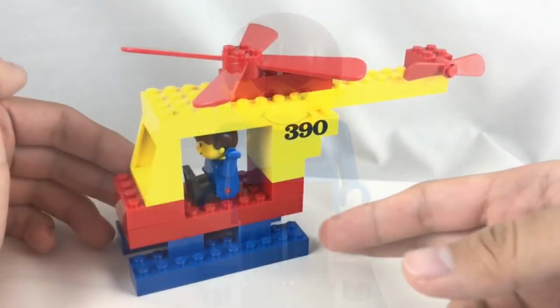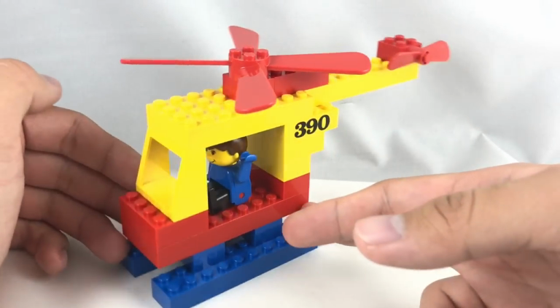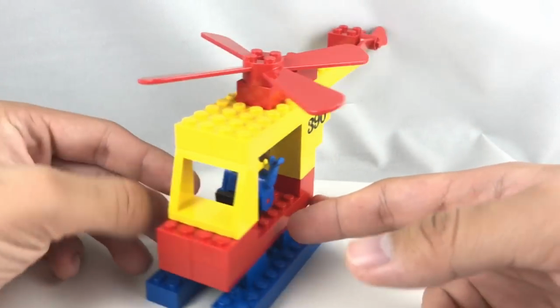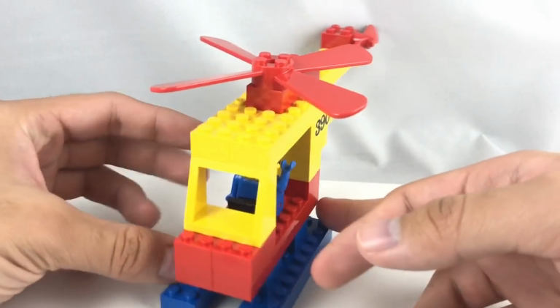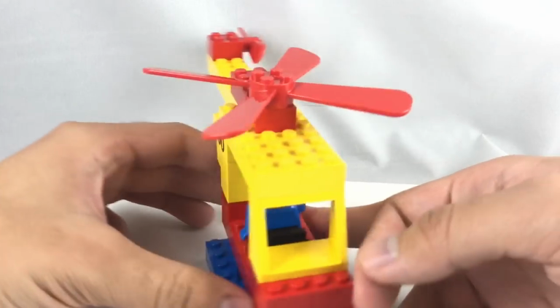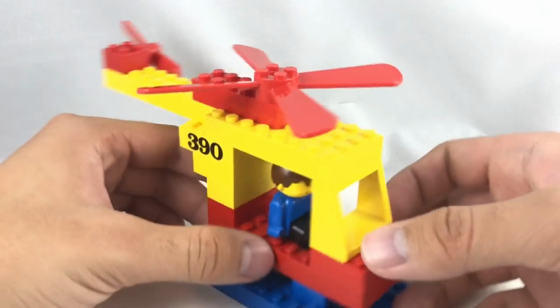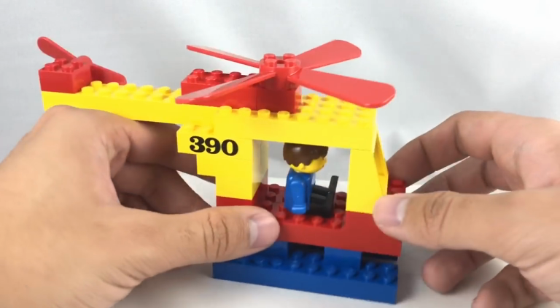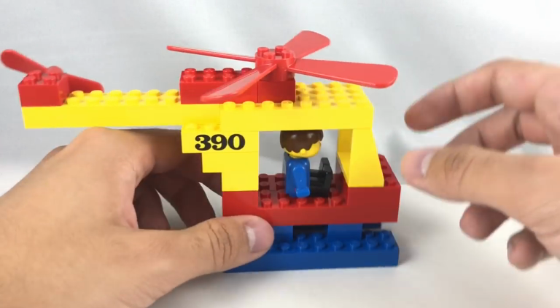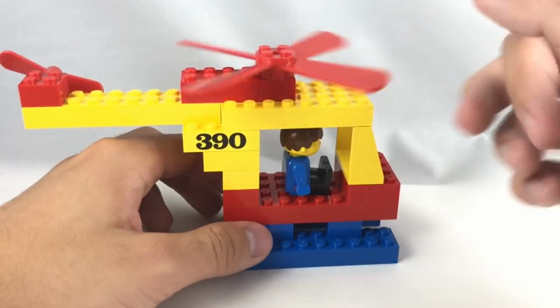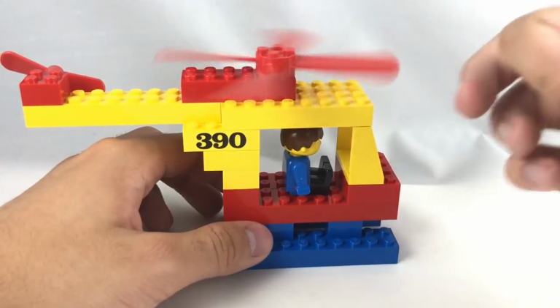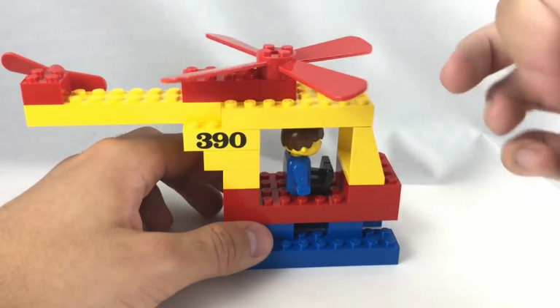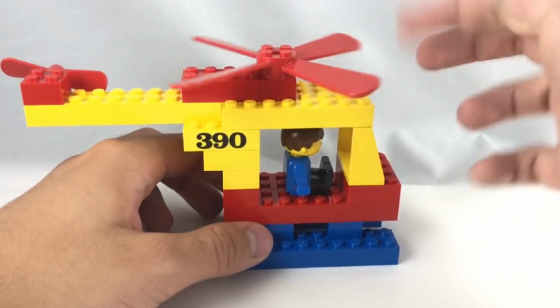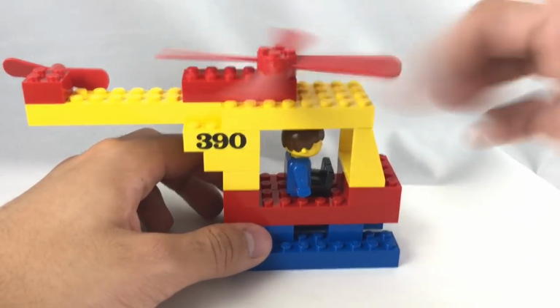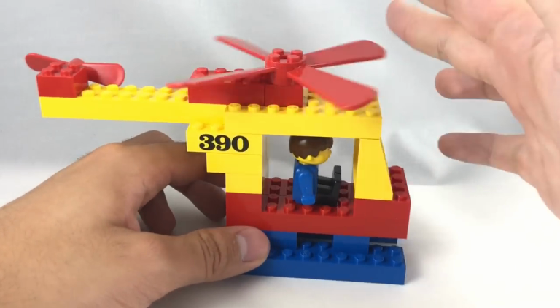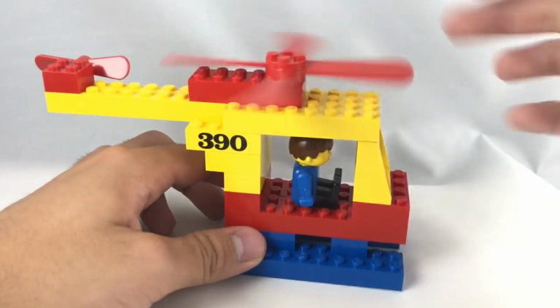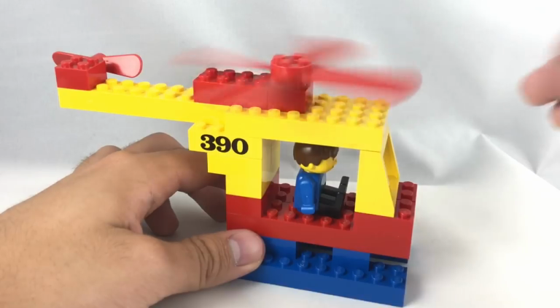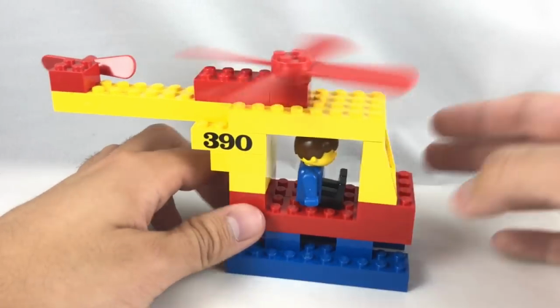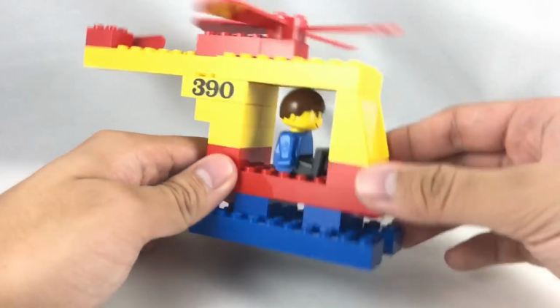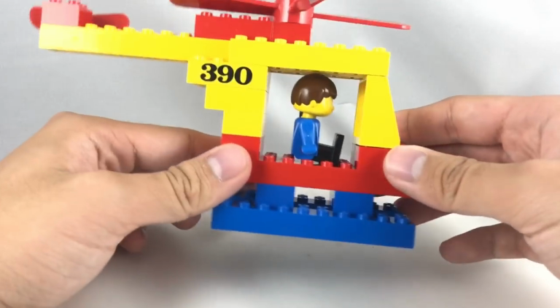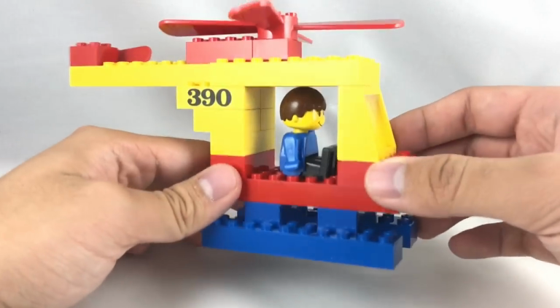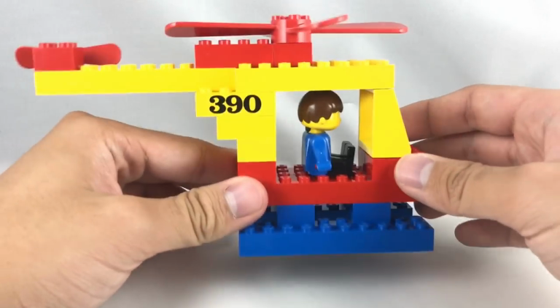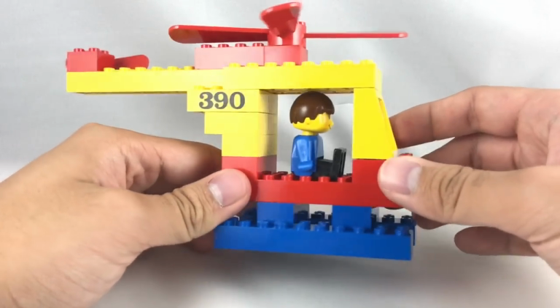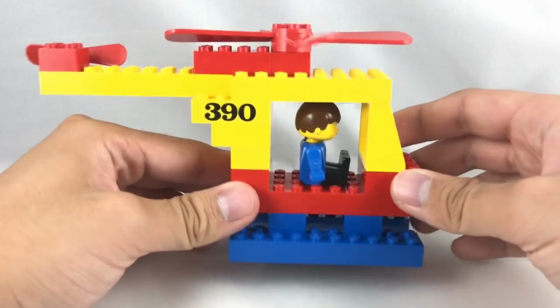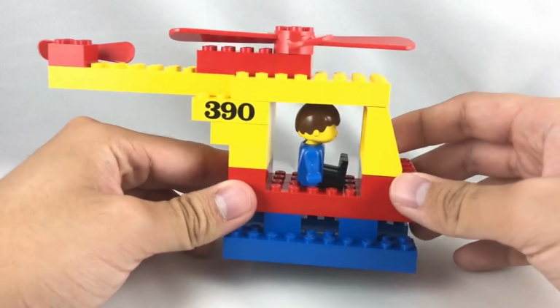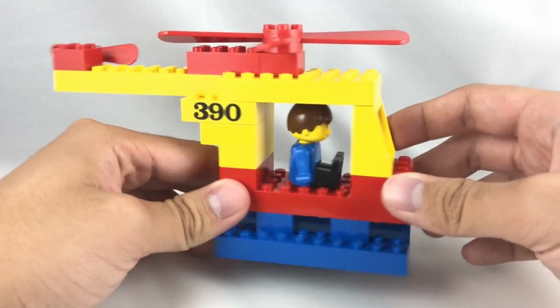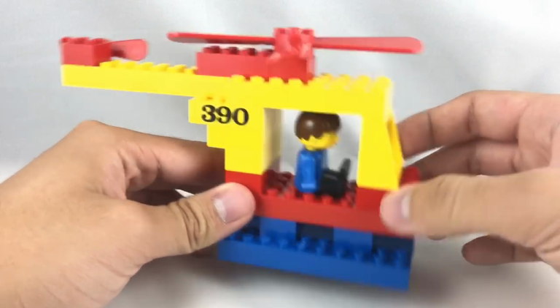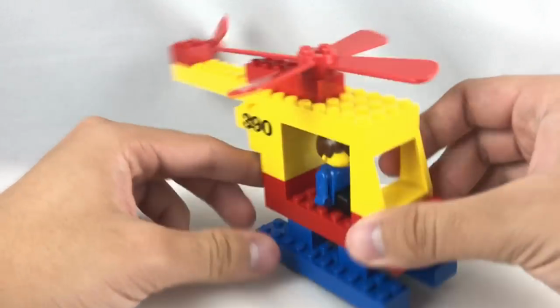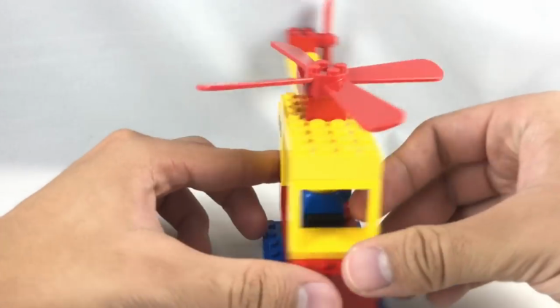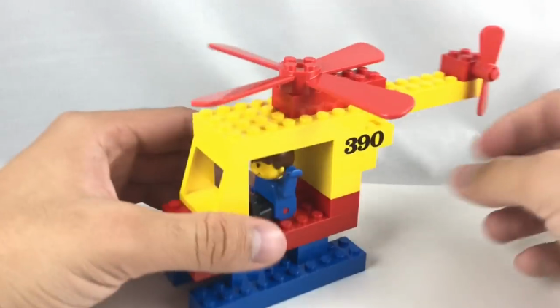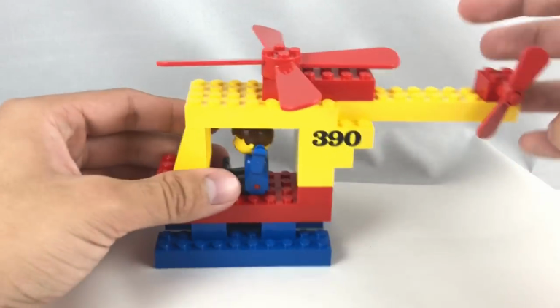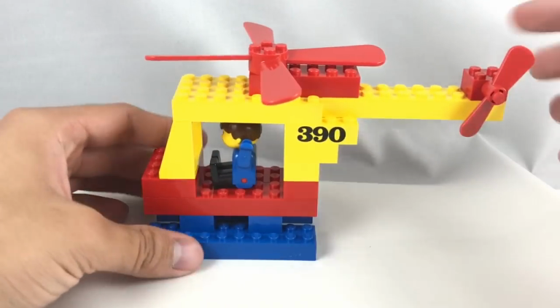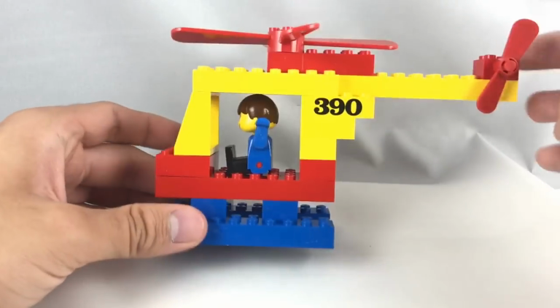Back to the build, and this is on the level of, I guess, a Fabuland build, if not even blockier than a Fabuland build. It's more like the earlier Fabuland builds — the '86 Fabuland builds, which is when this set came out, 1986. Those were actually a little bit more complex than a build like this.